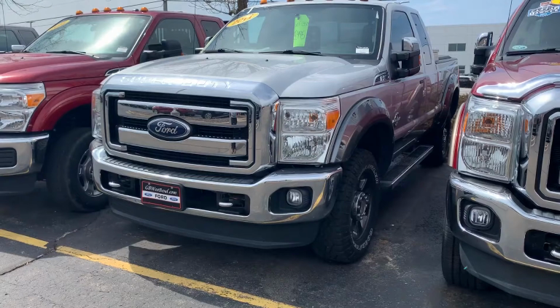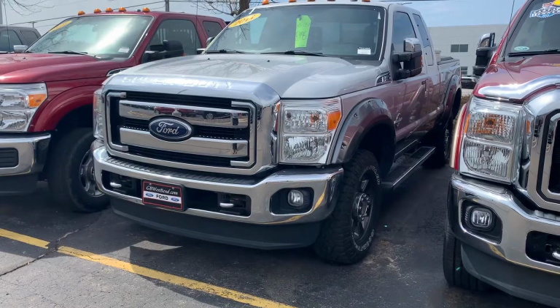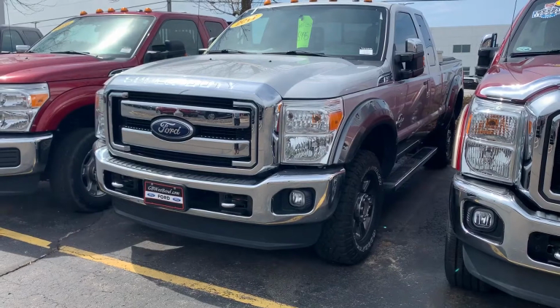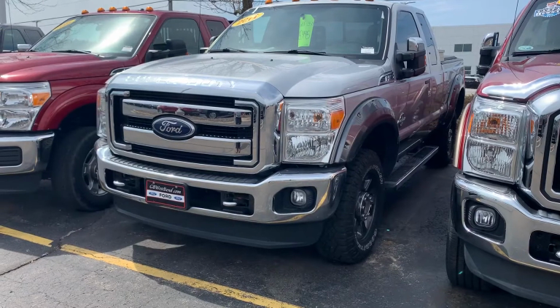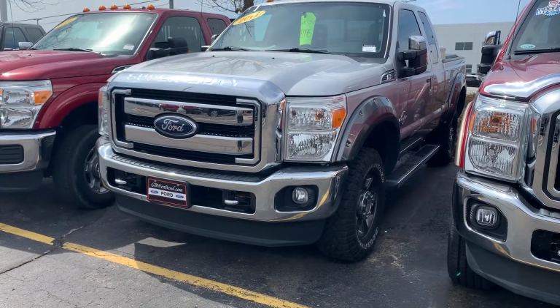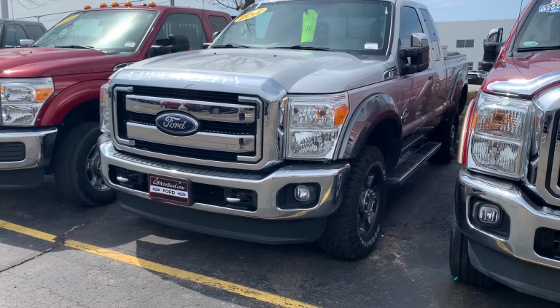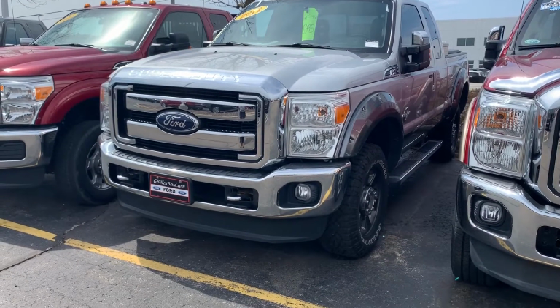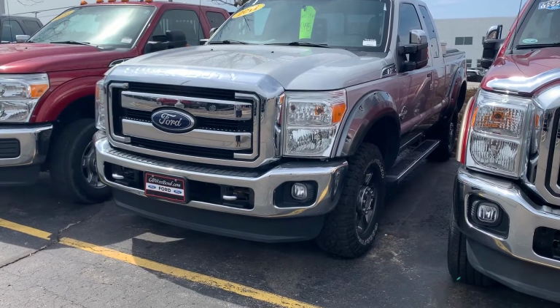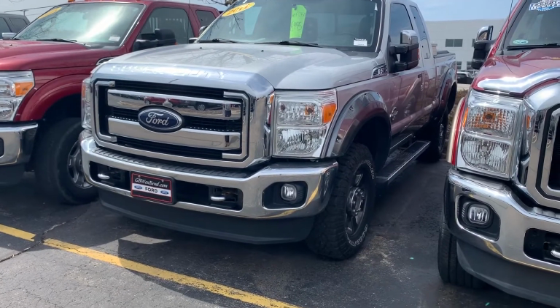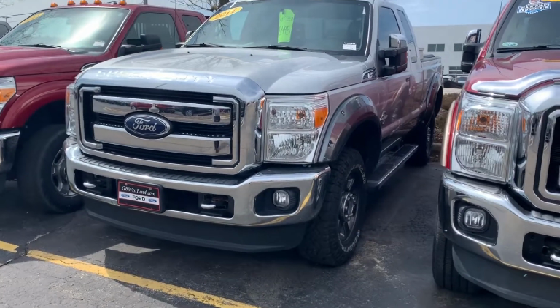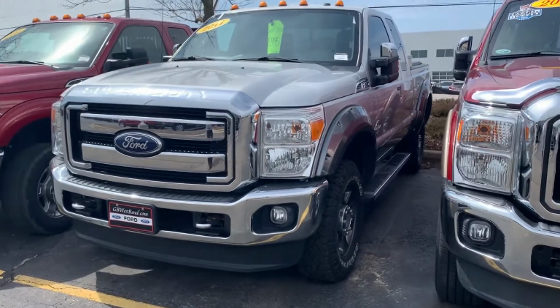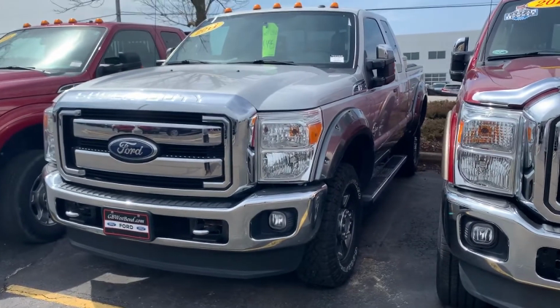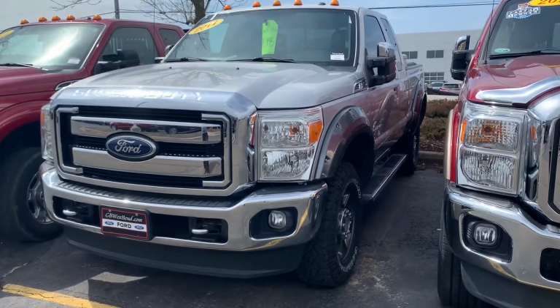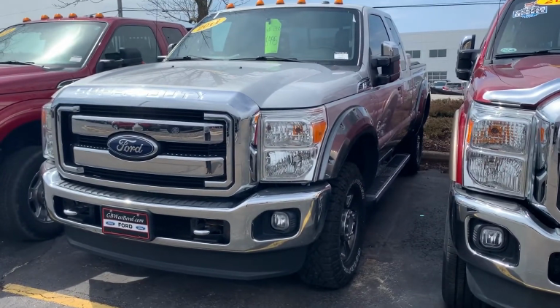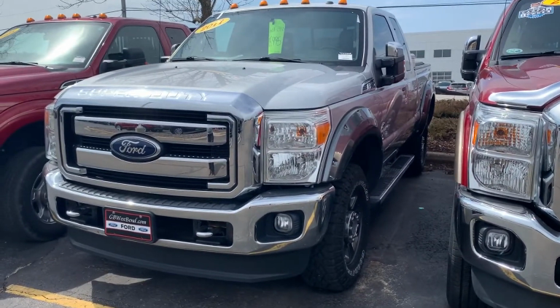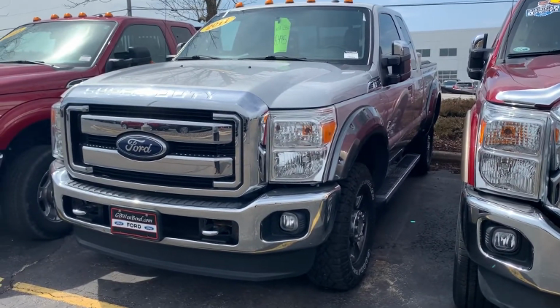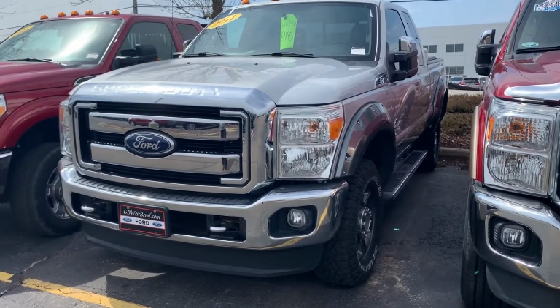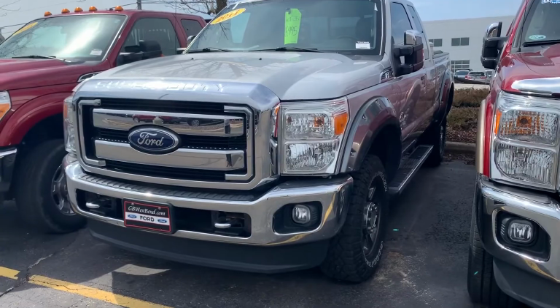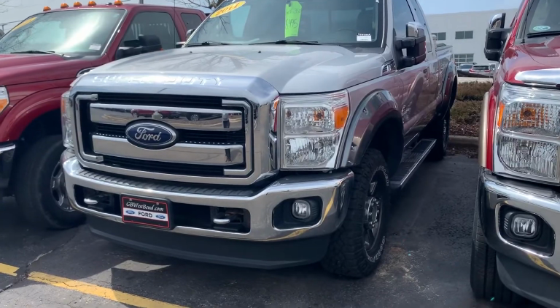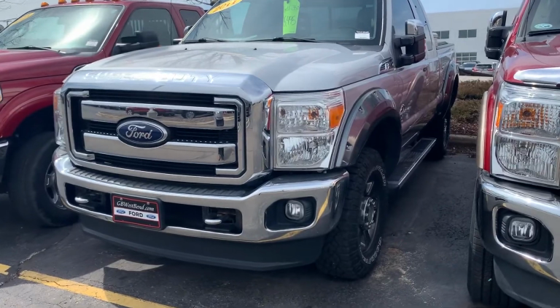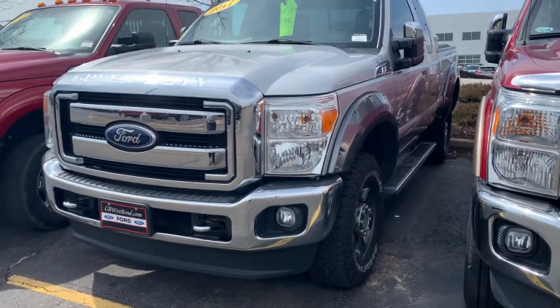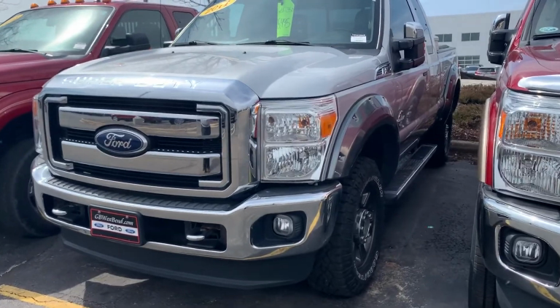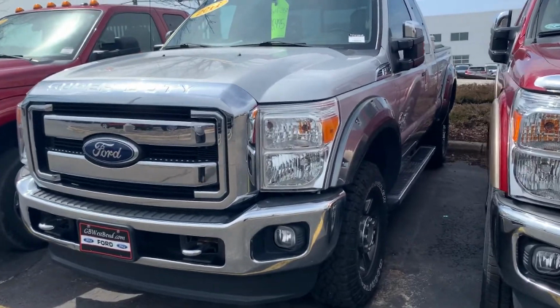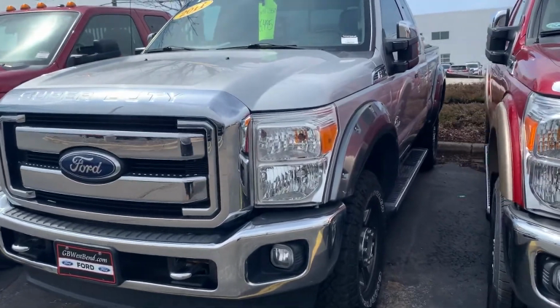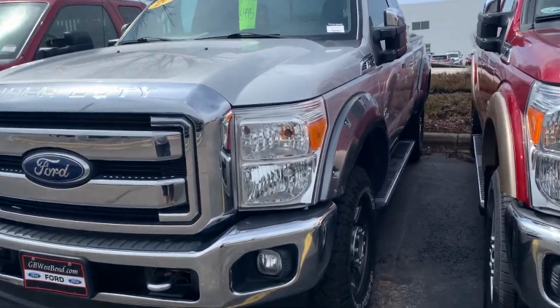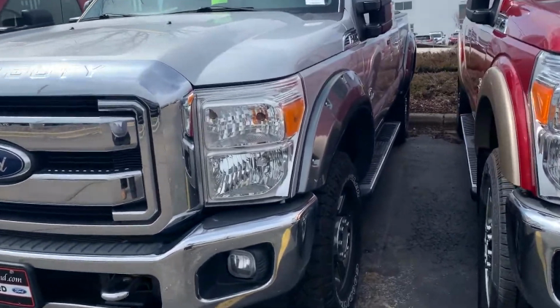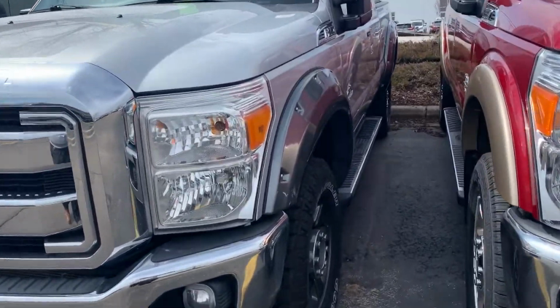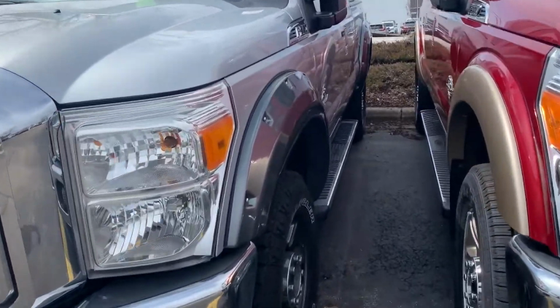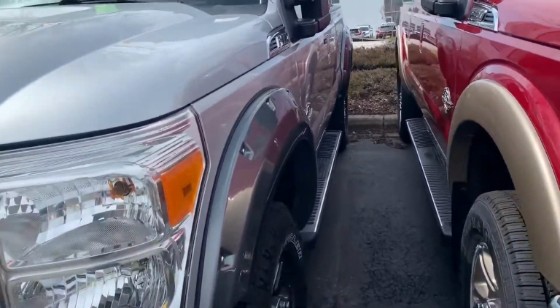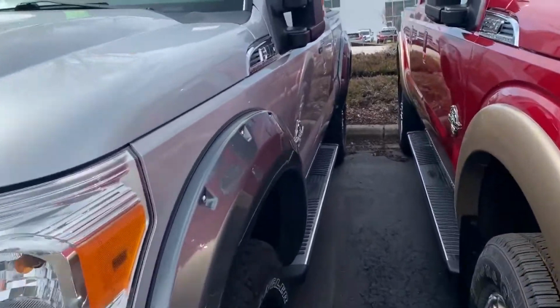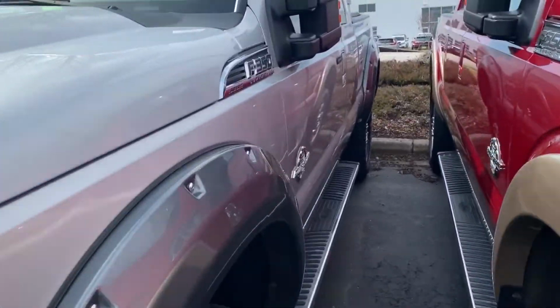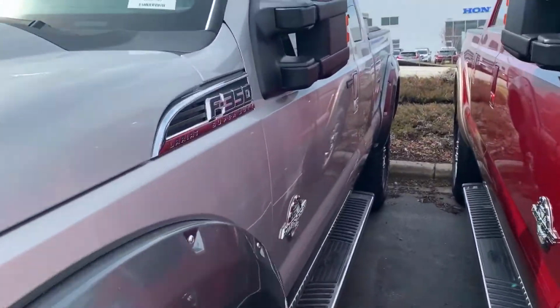Hello, it's John Z. Jeff from Woody Boucher Ford Lincoln in West Bend. Just wanted to send you a quick video here of the F-250. The truck is actually really nice, really good-looking truck.